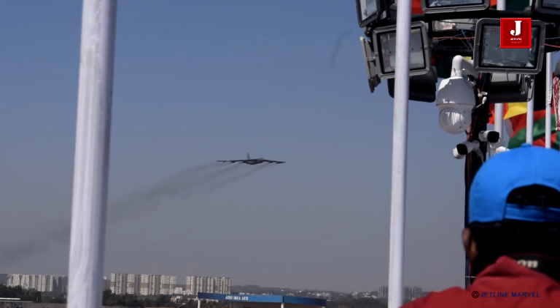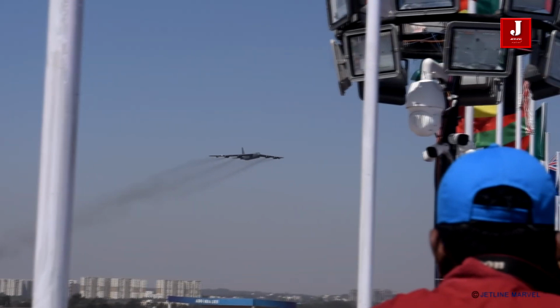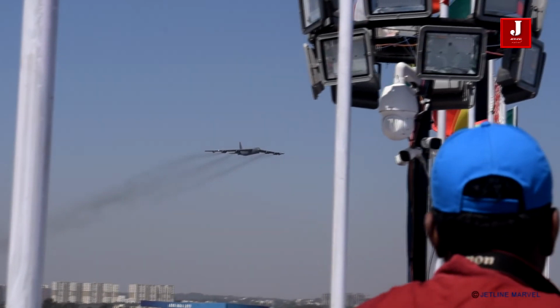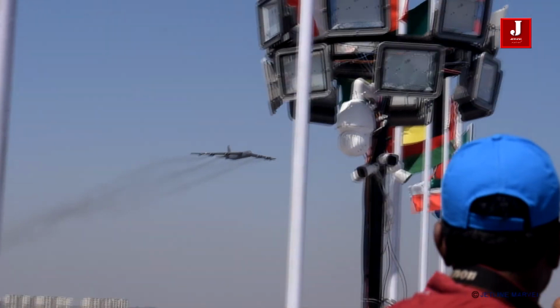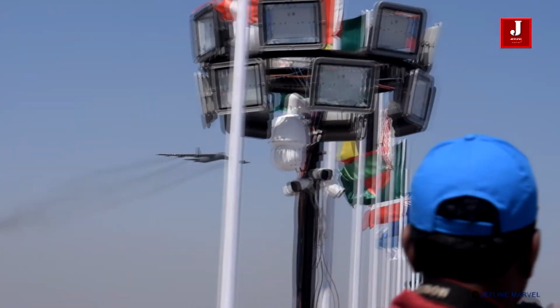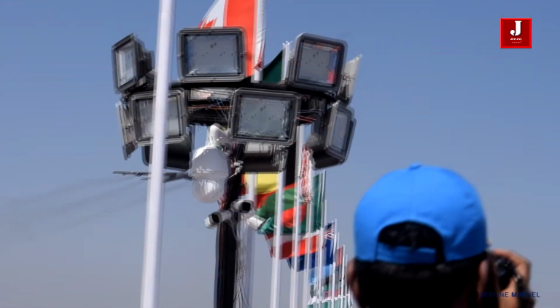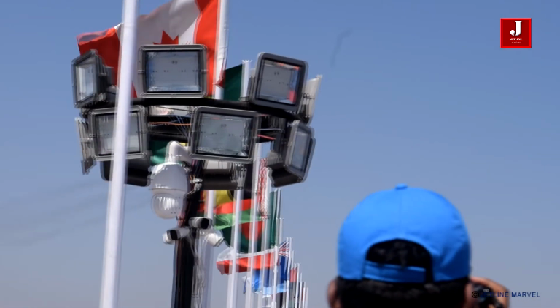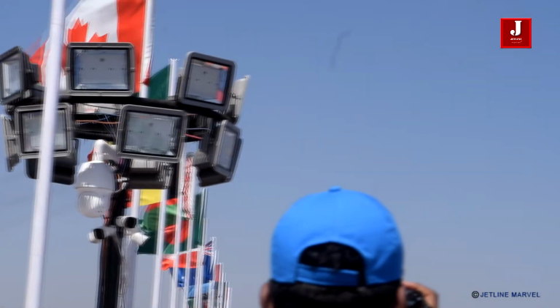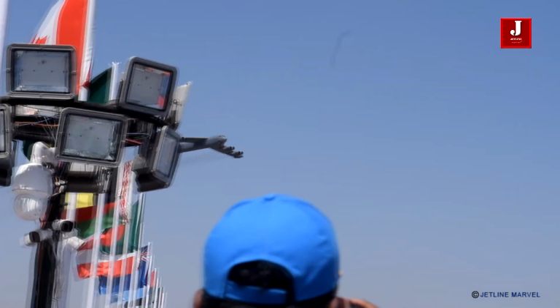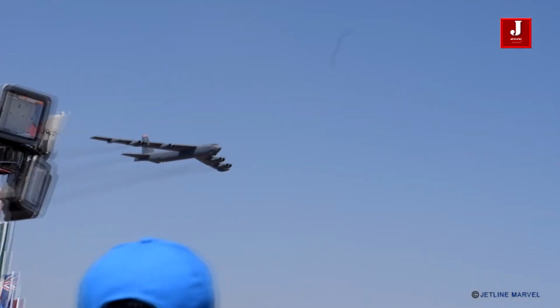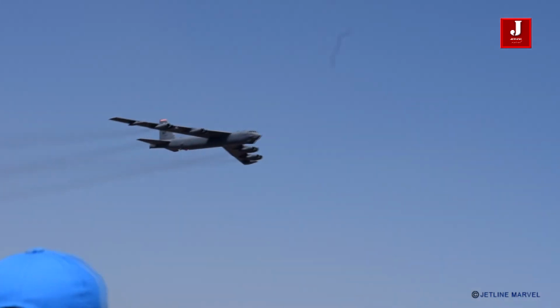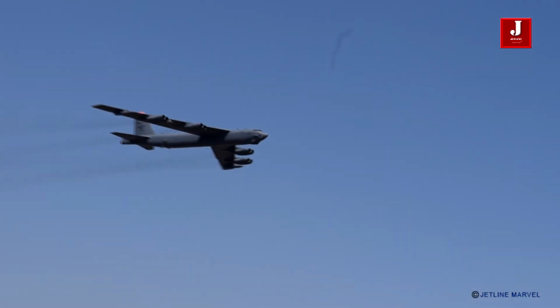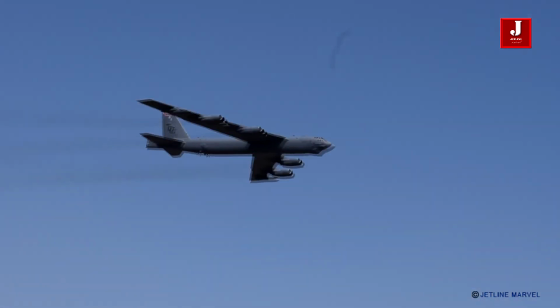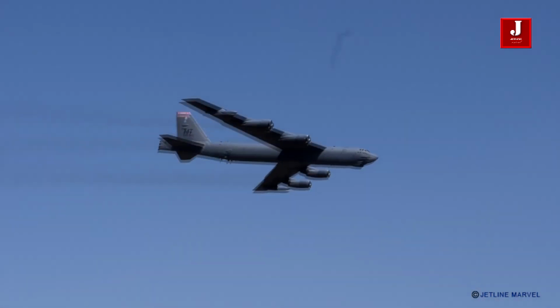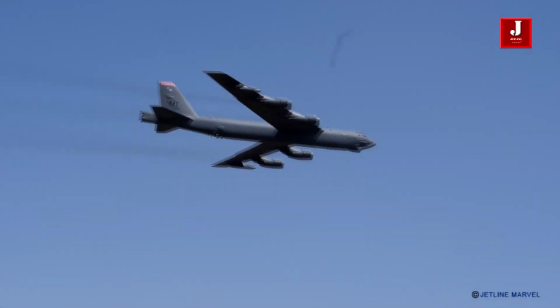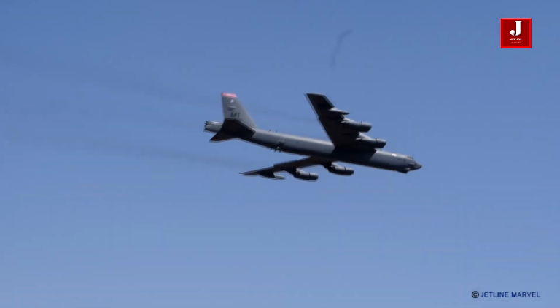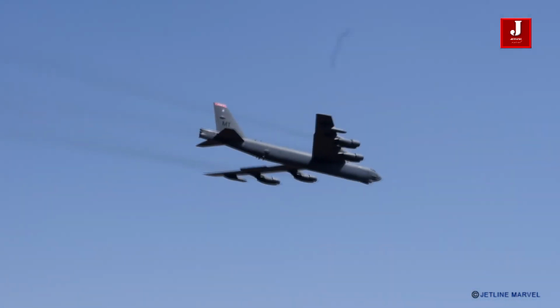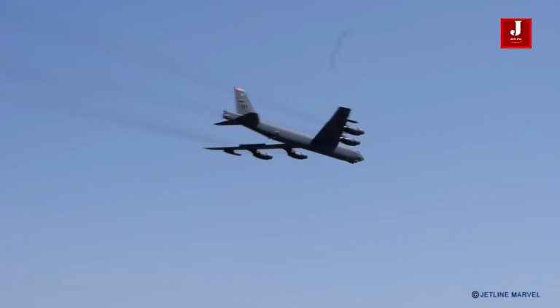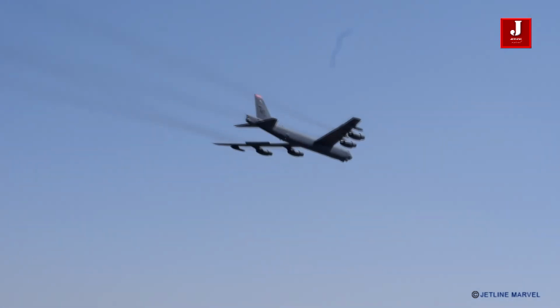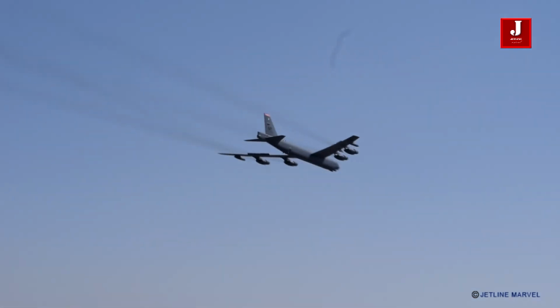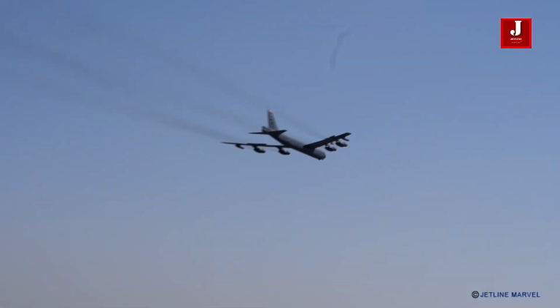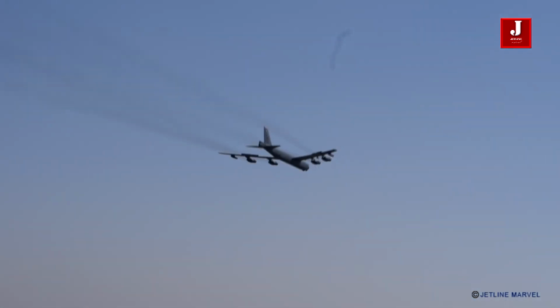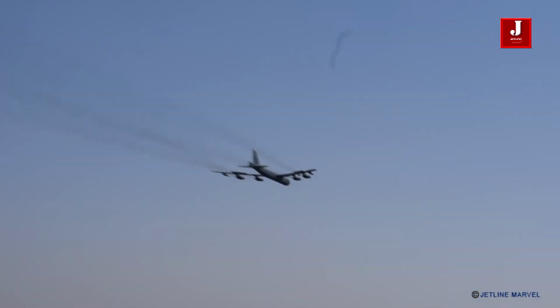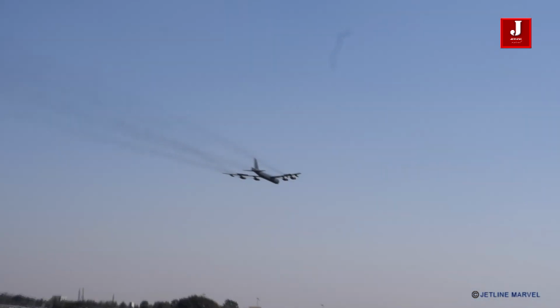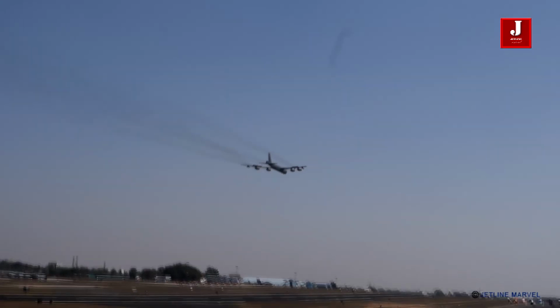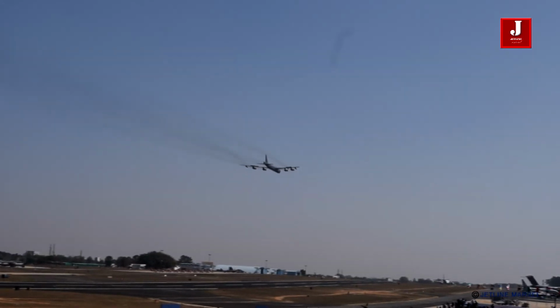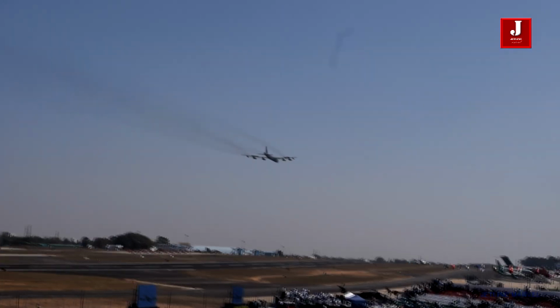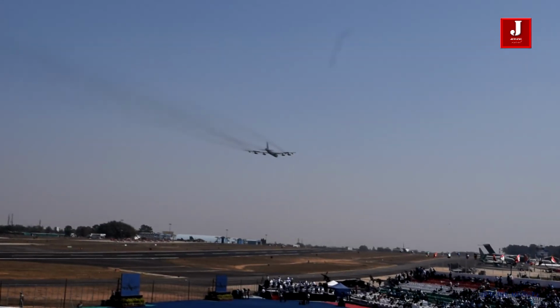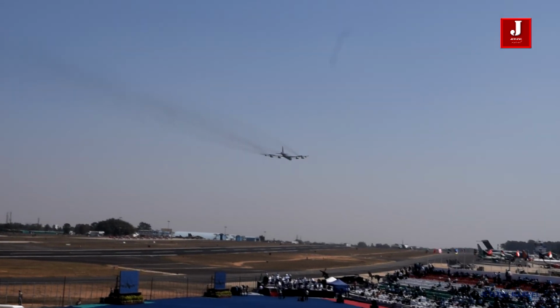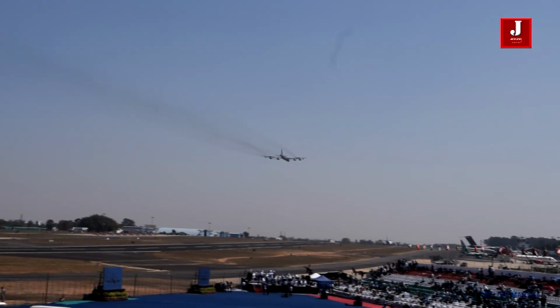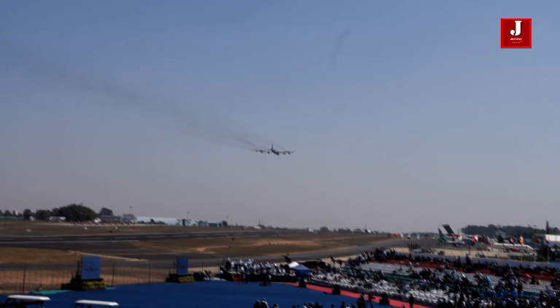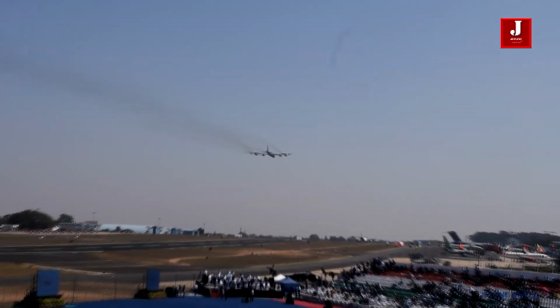Ladies and gentlemen, the B-52 Stratofortress.